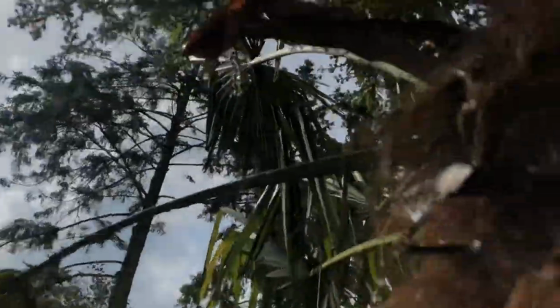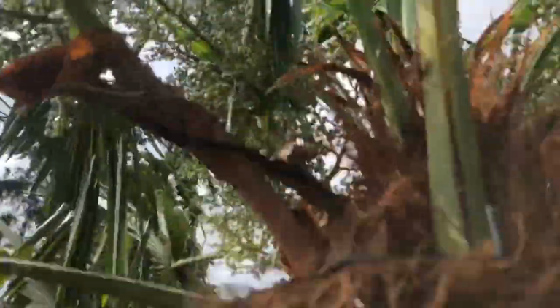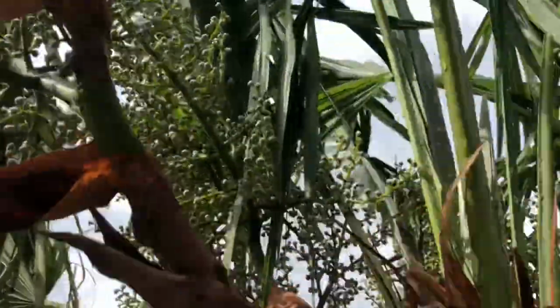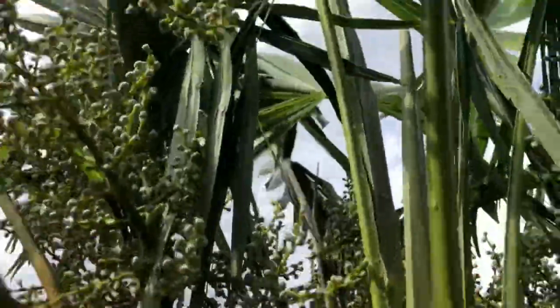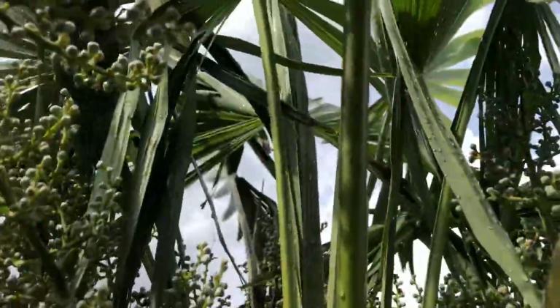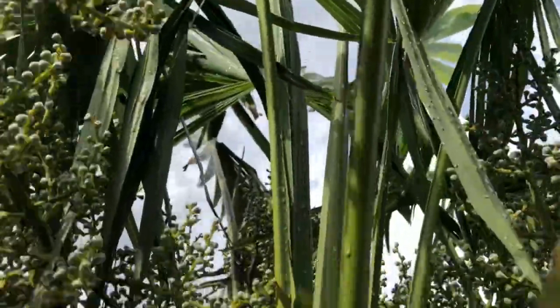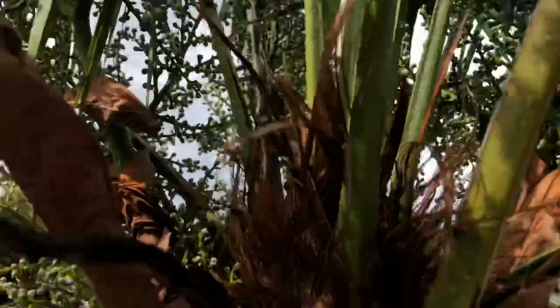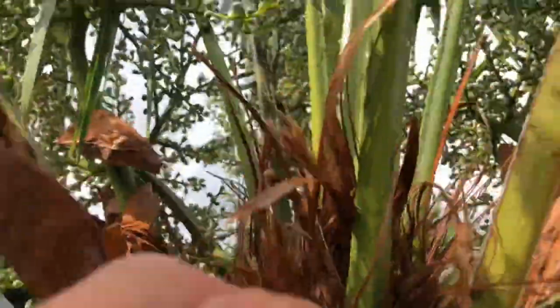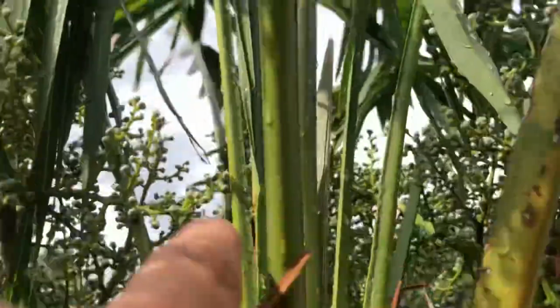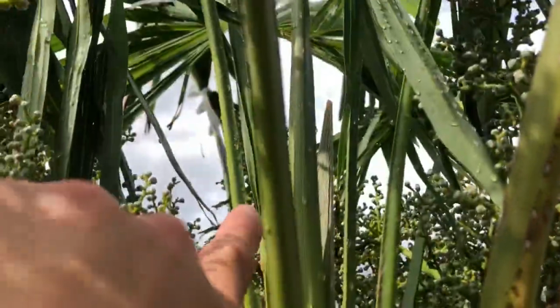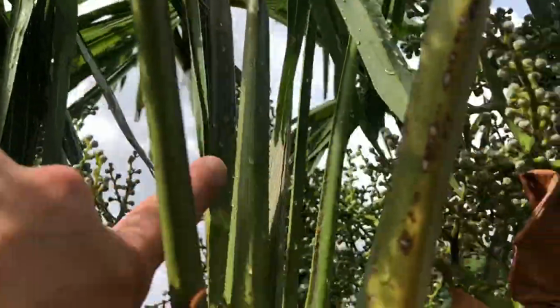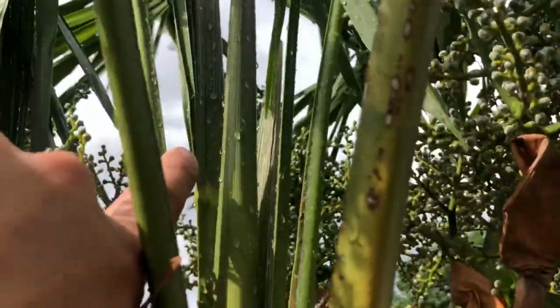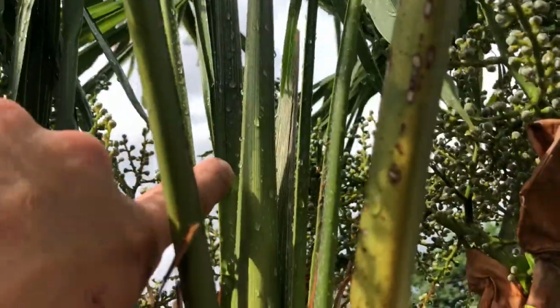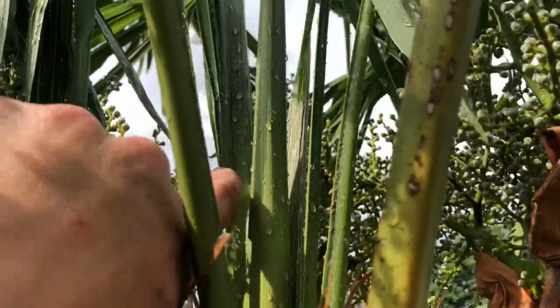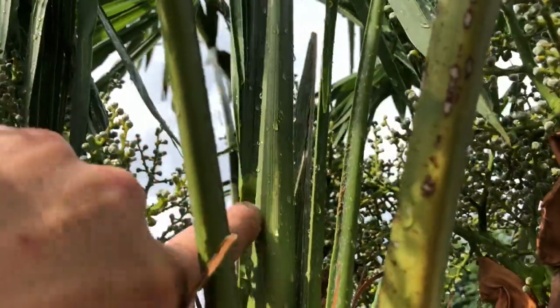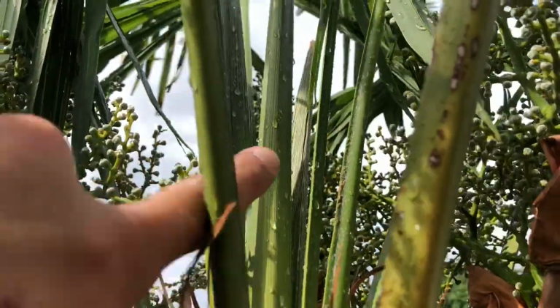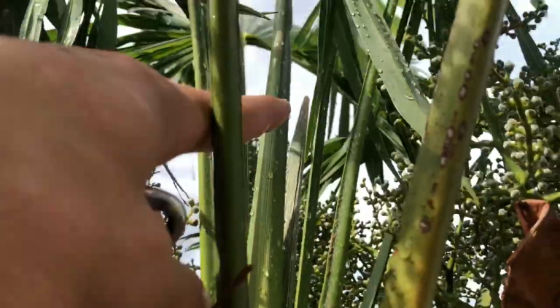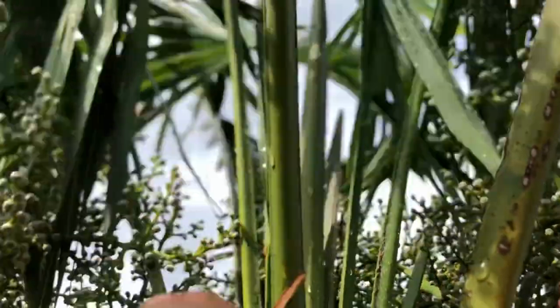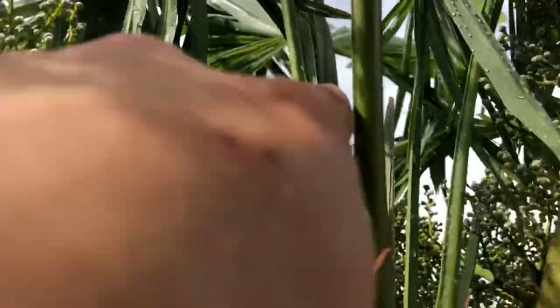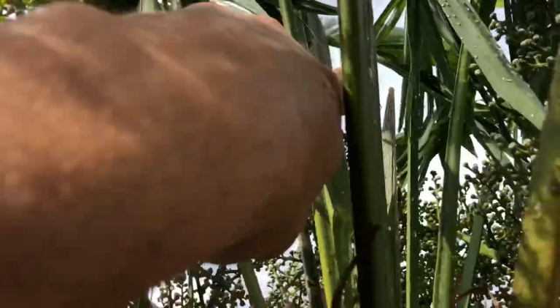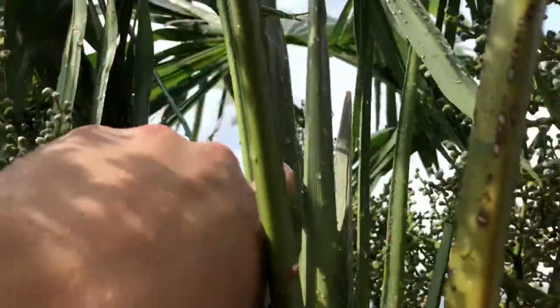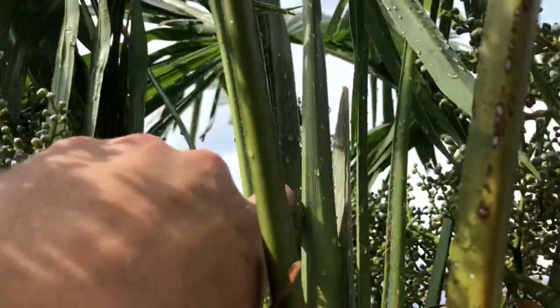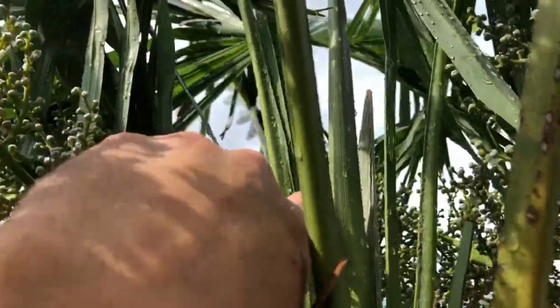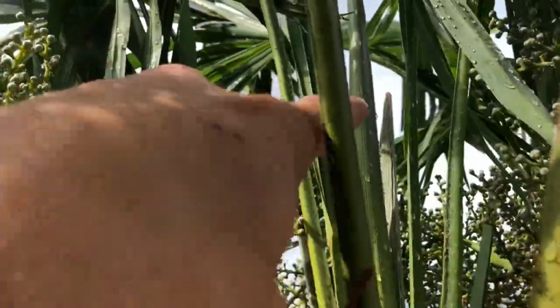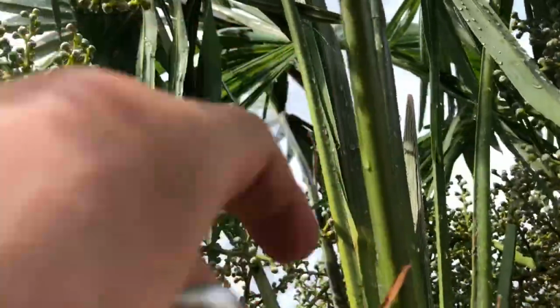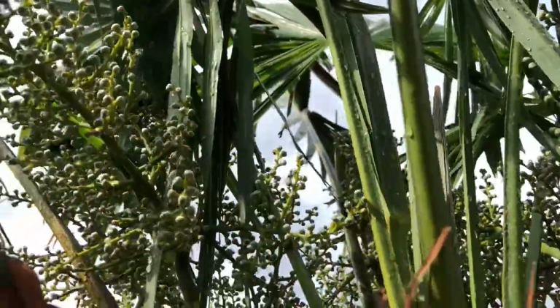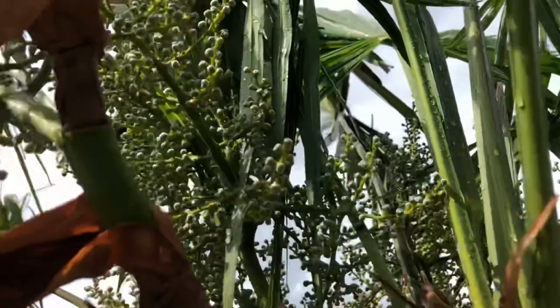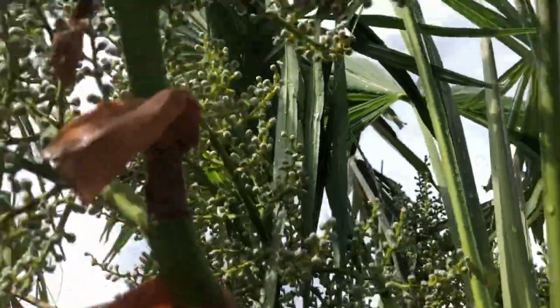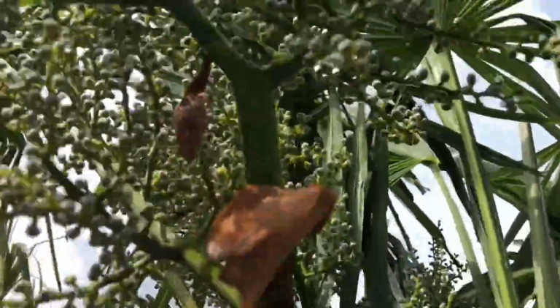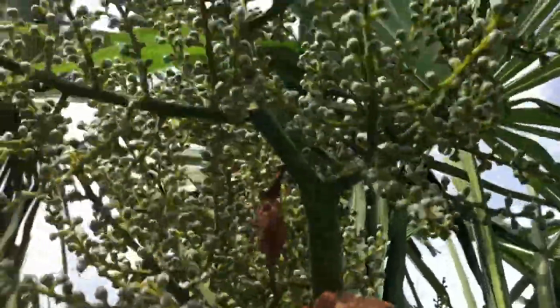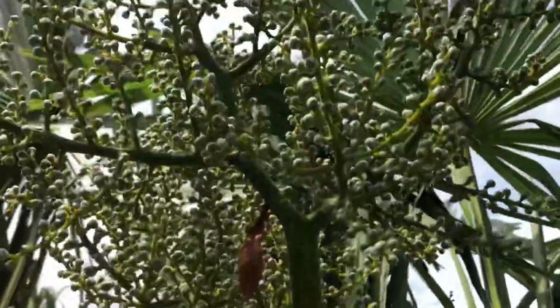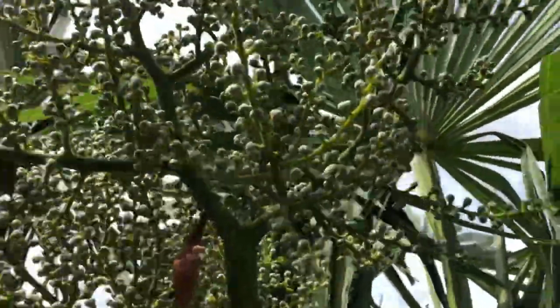This tree right here is producing leaves crazy. It's got another frond right there, another one. I think this is like the 6th or 7th frond for the season. This thing's pumping them out.